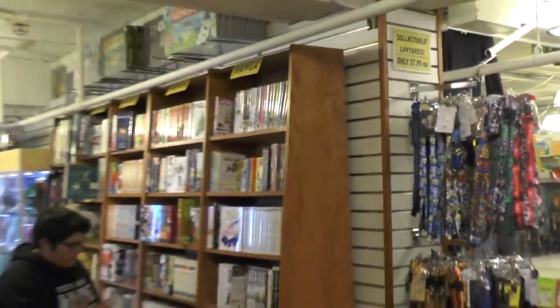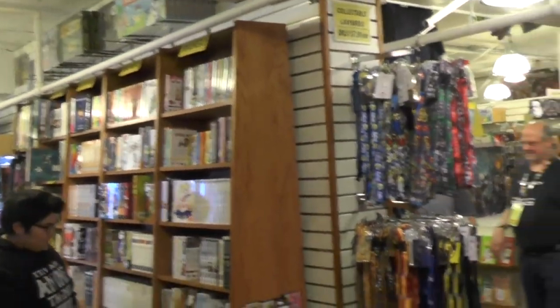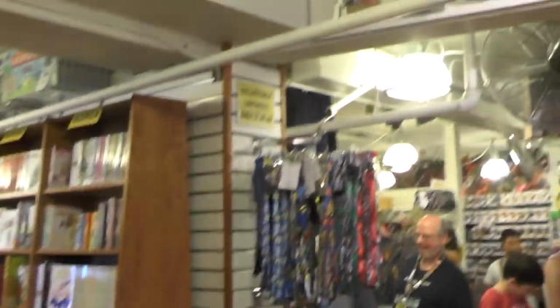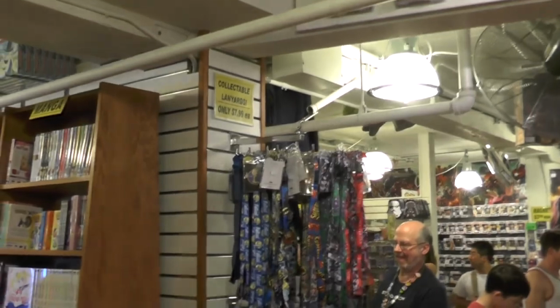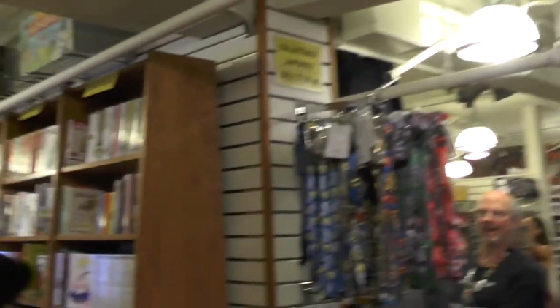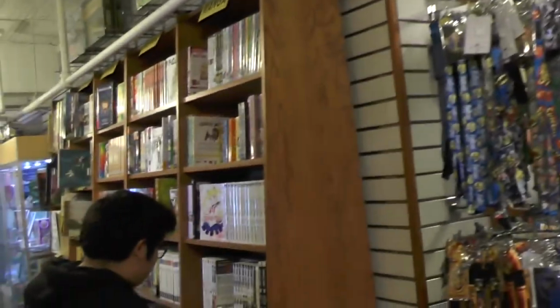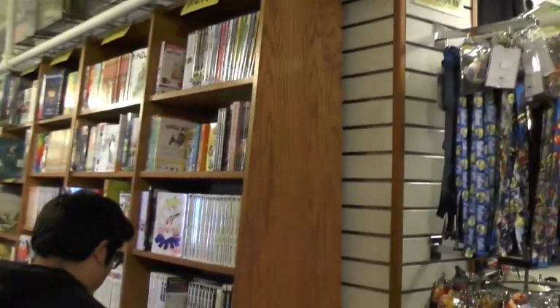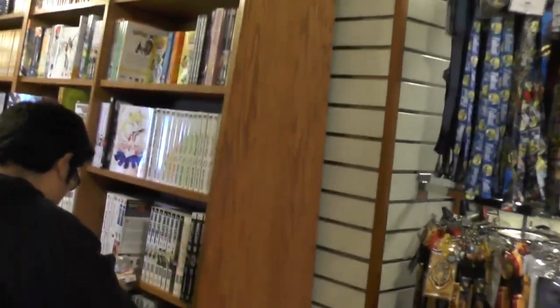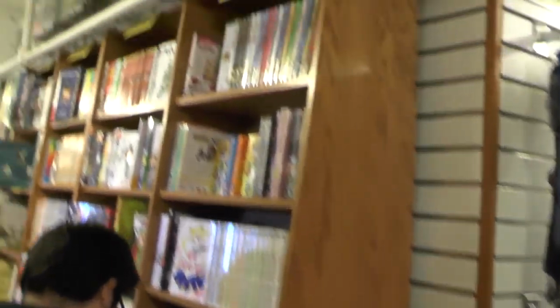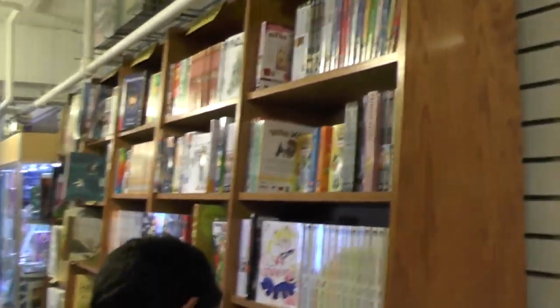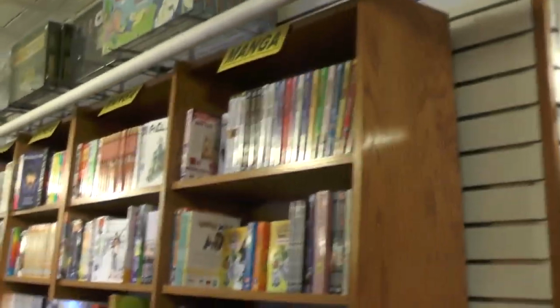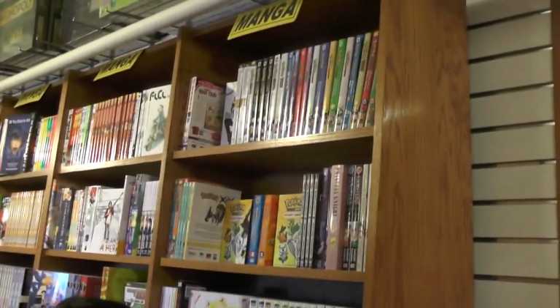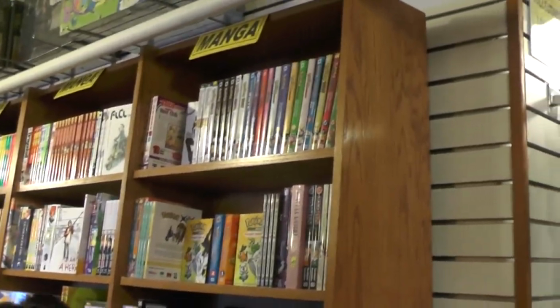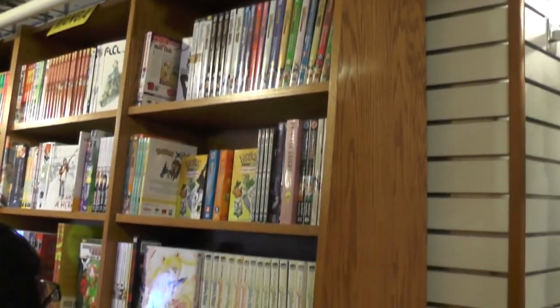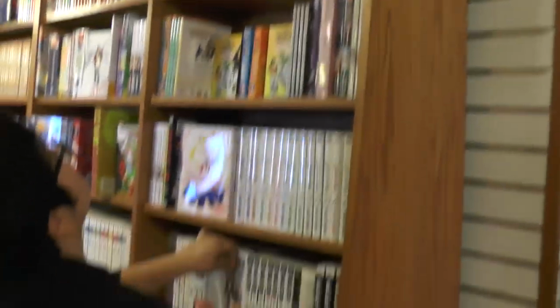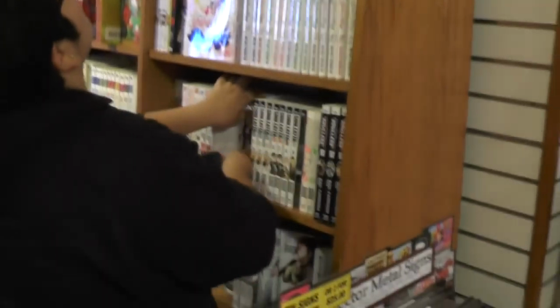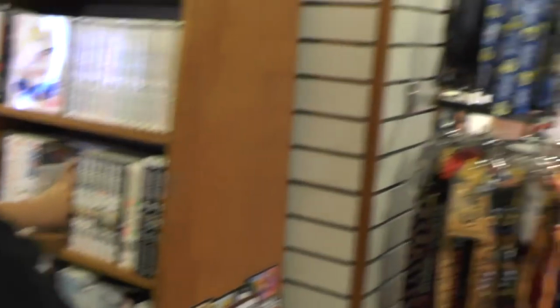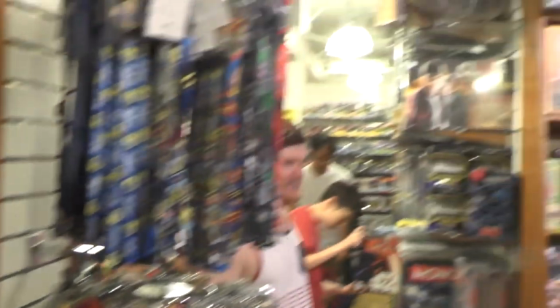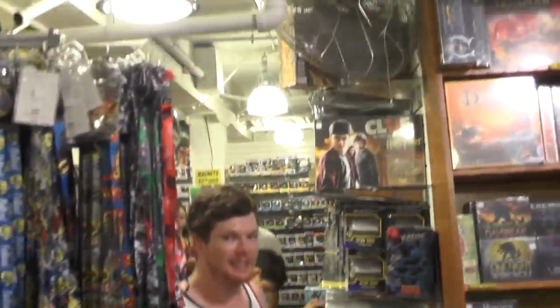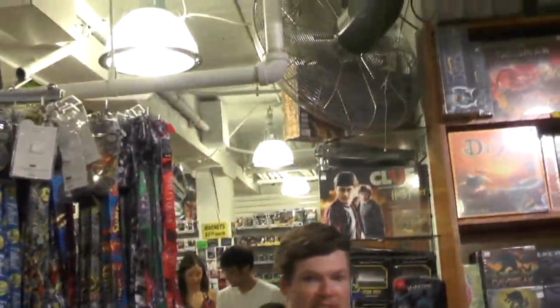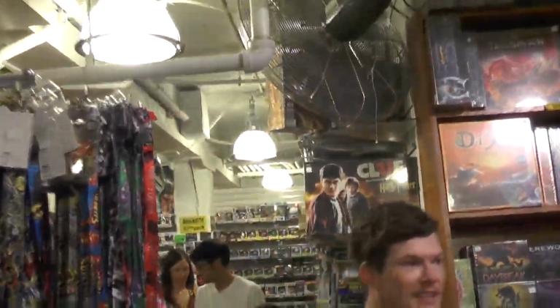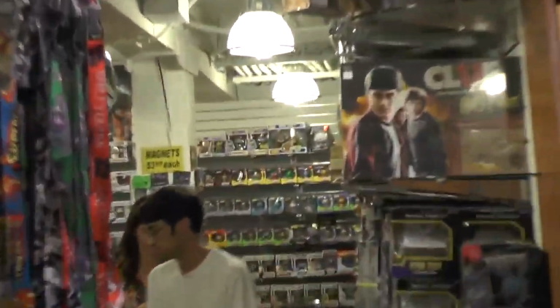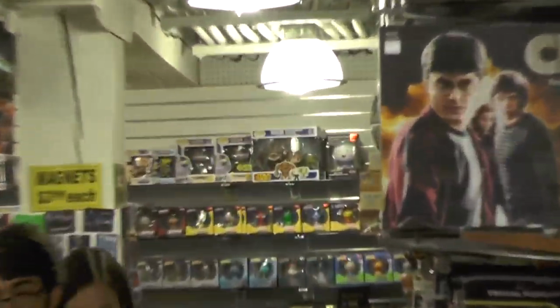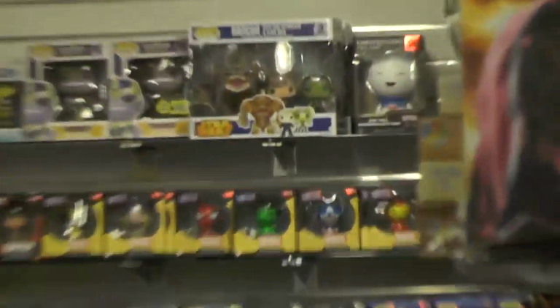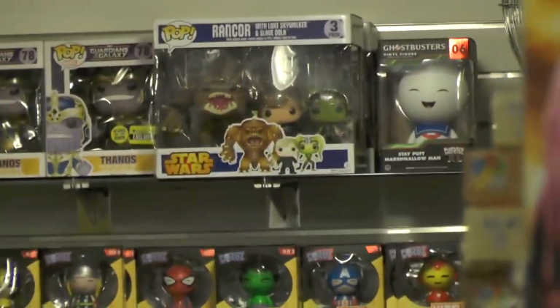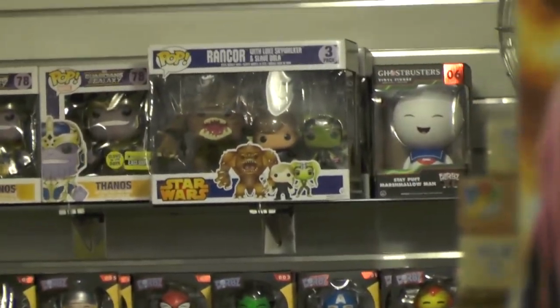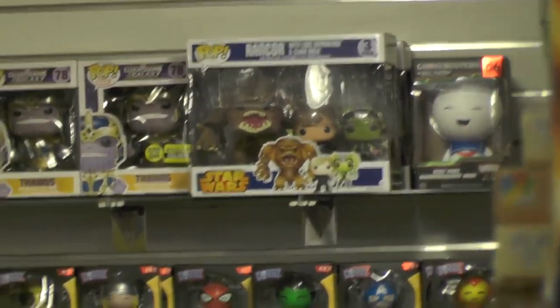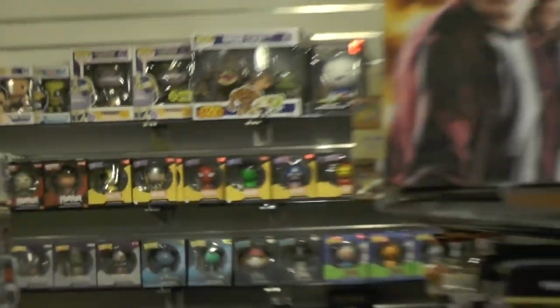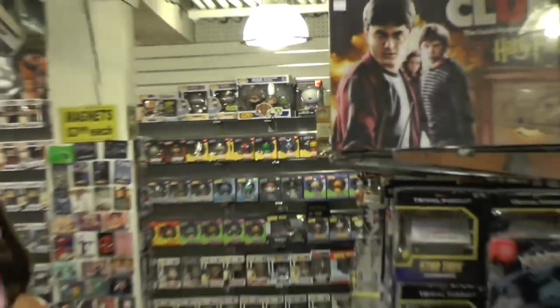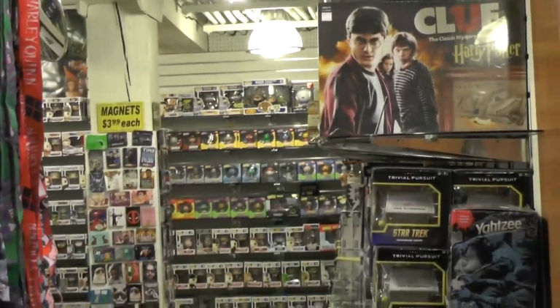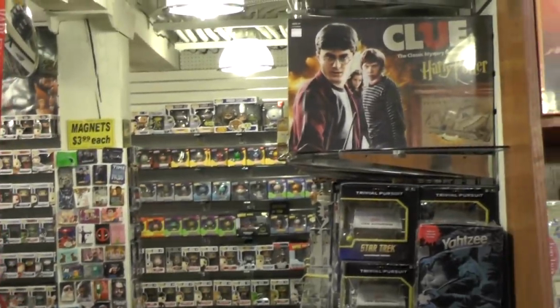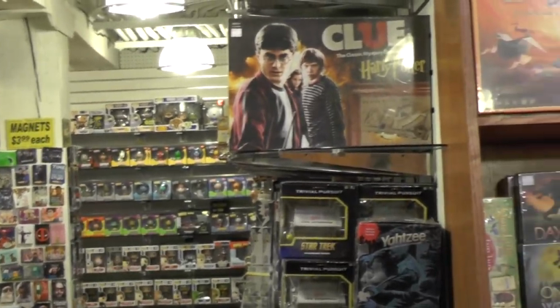Here's the manga section, by the way — a huge amount of manga right here against the wall. And back there, a huge selection of Pop vinyl figures against the wall. Probably the biggest selection I've seen on one wall ever — there's just so many.